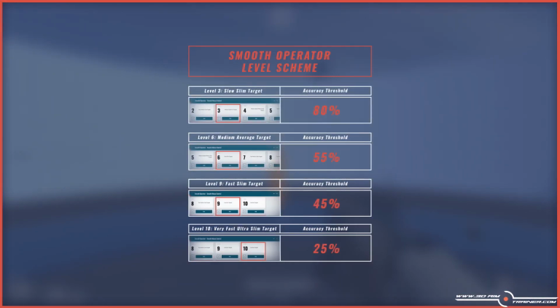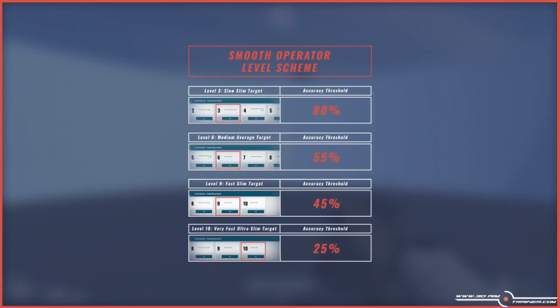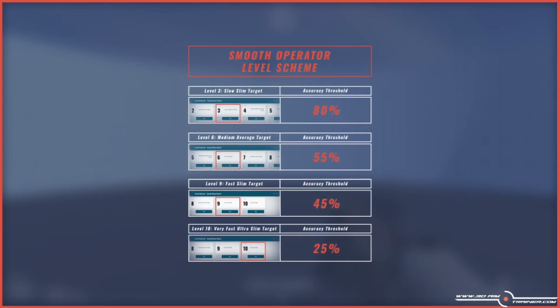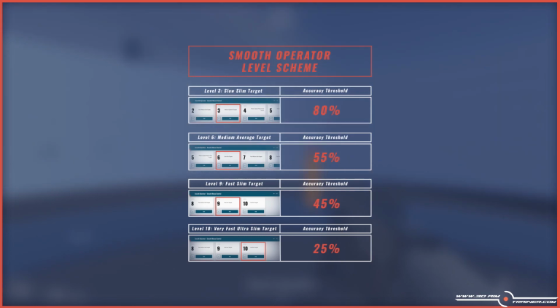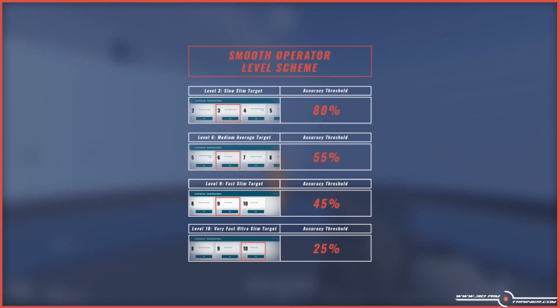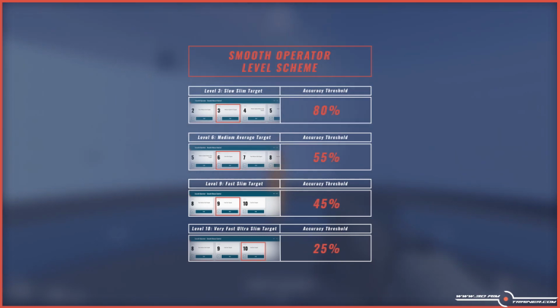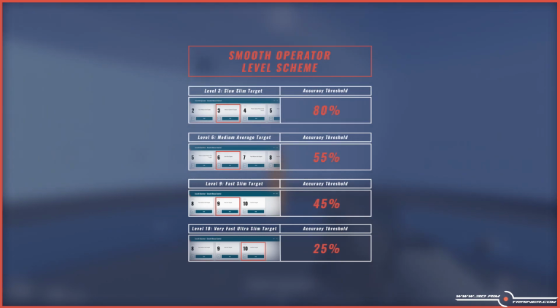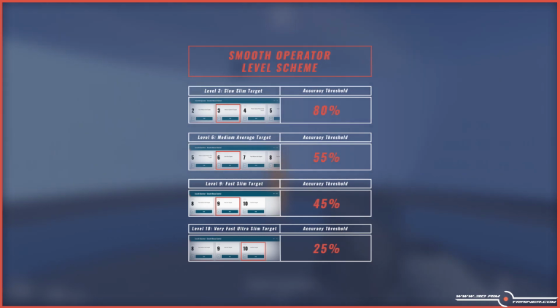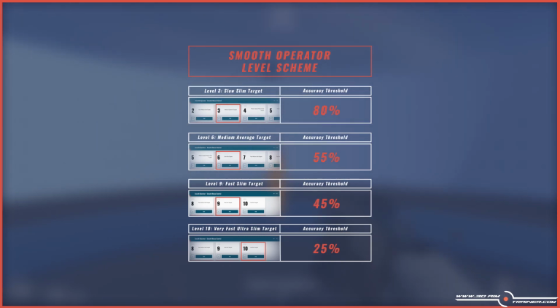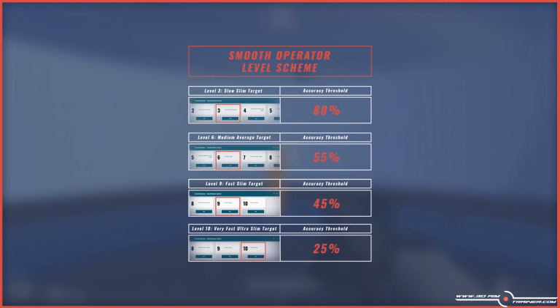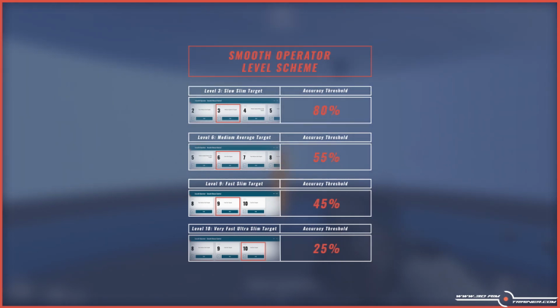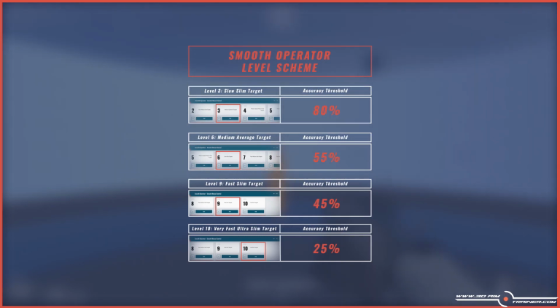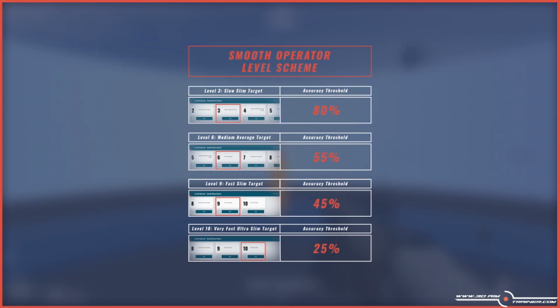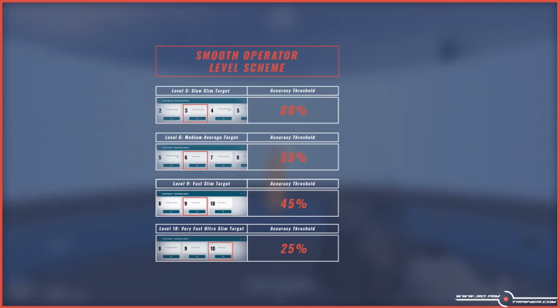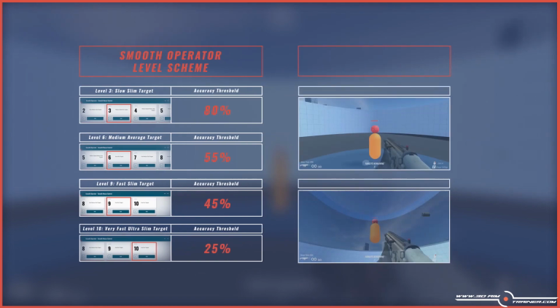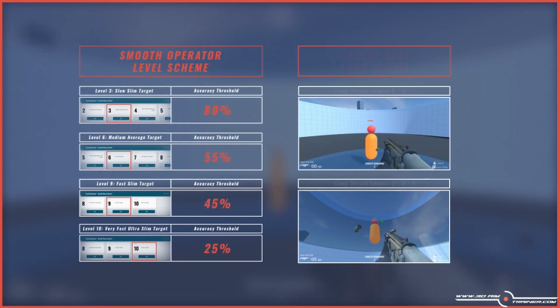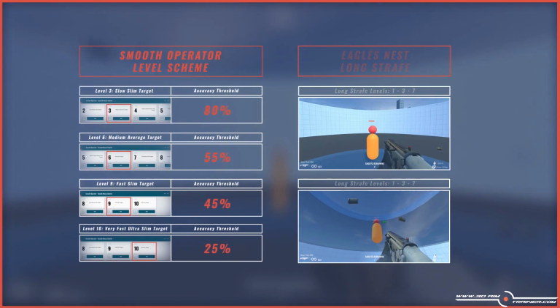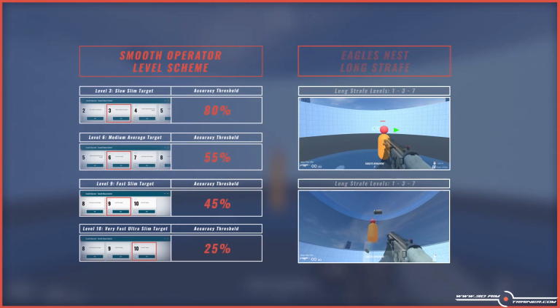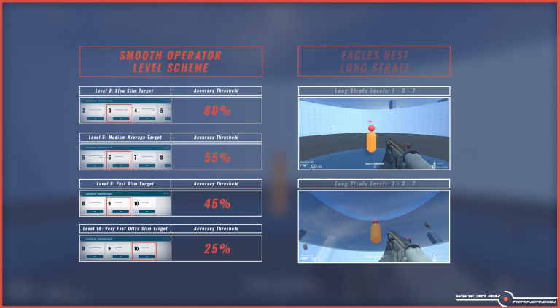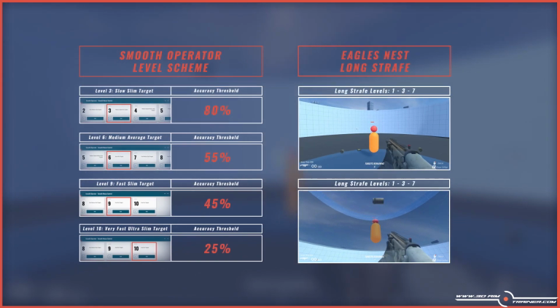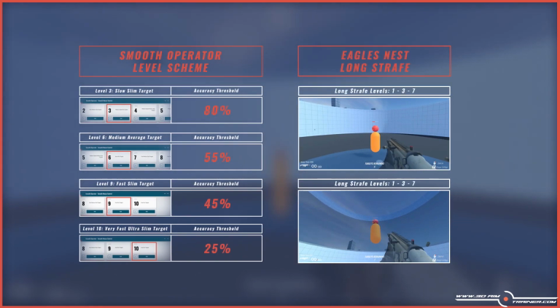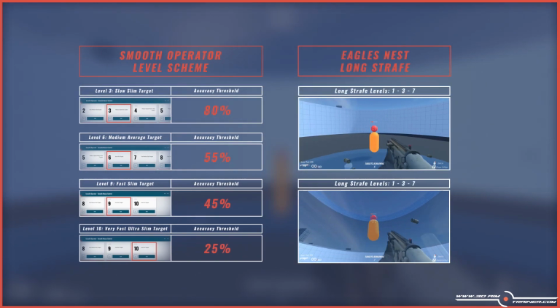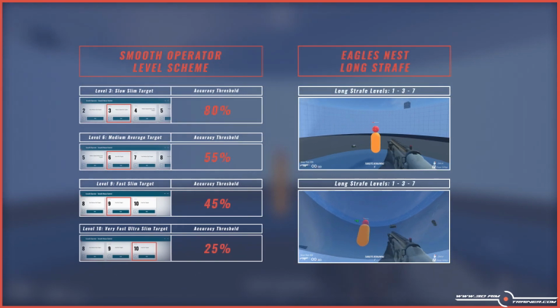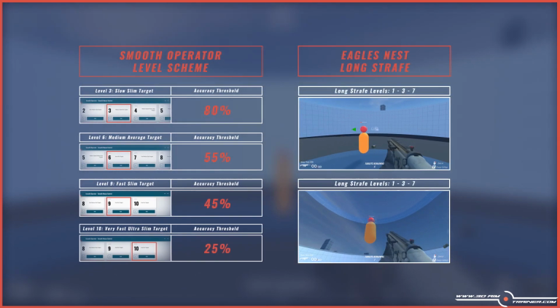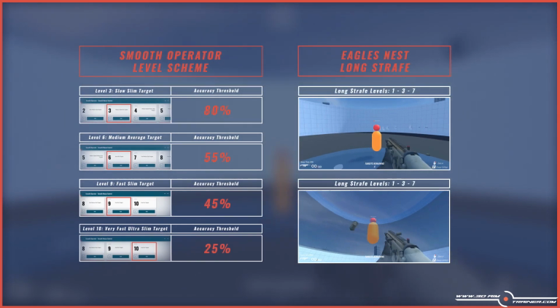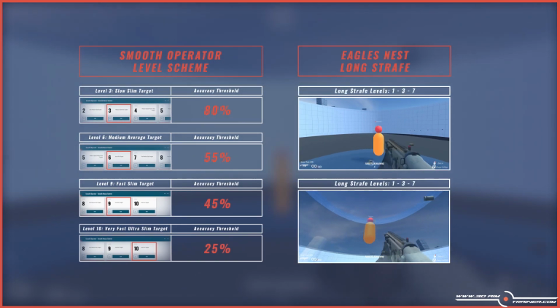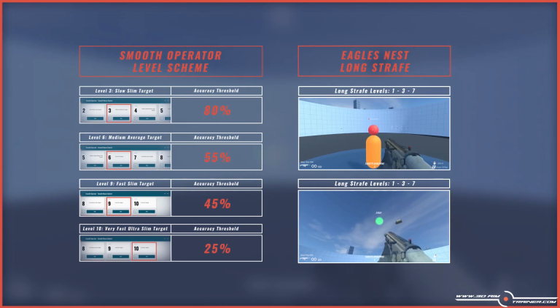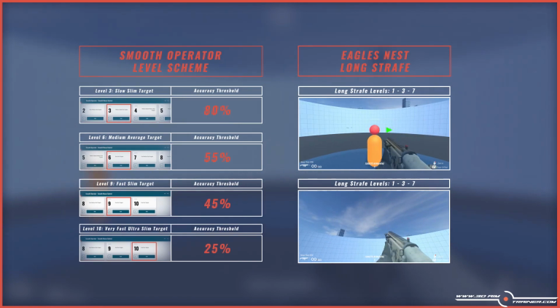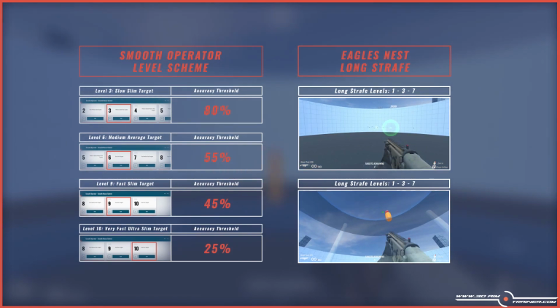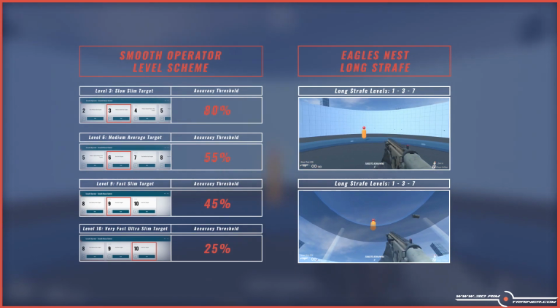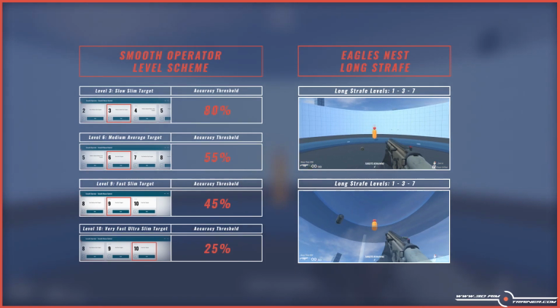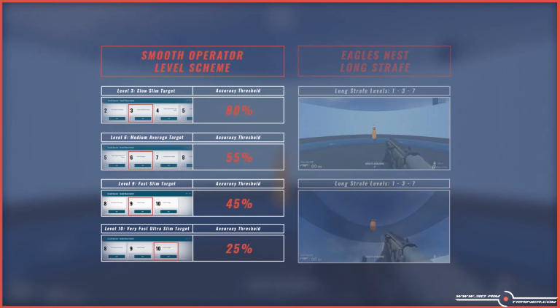Here's the level scheme with all the scores you should be able to beat before continuing towards improving your reaction speed. If you want some variety, you can also switch it up with the long straight horizontal and vertical tracking levels of Eagle's Nest, as they are also great for practicing mouse control.